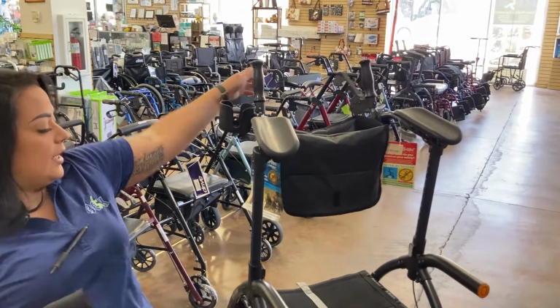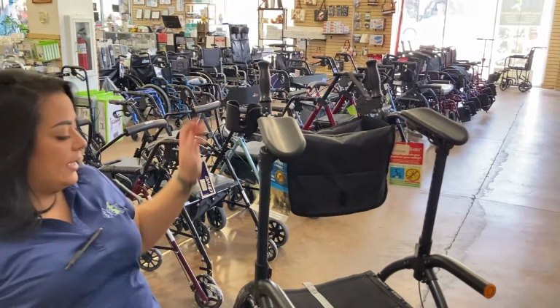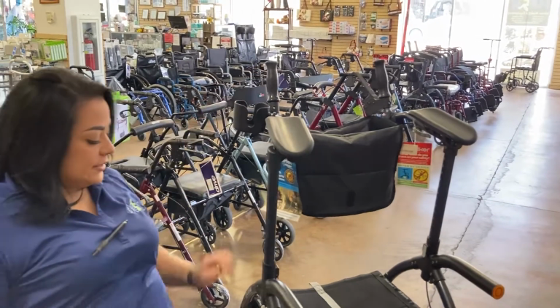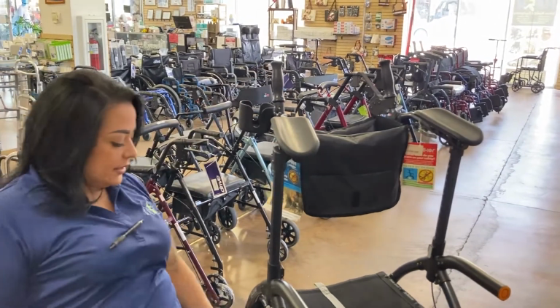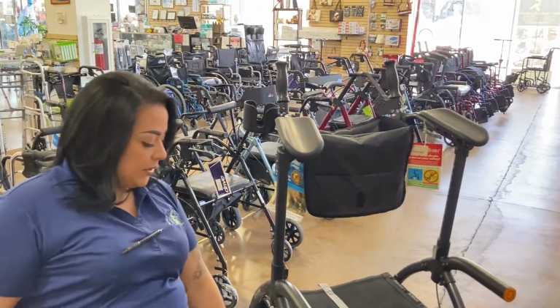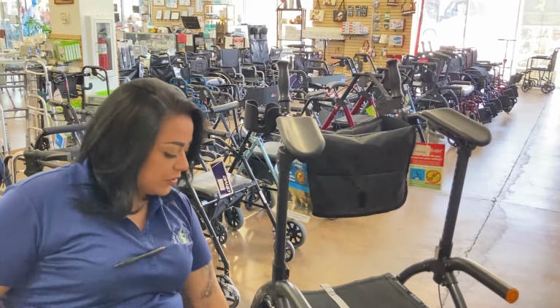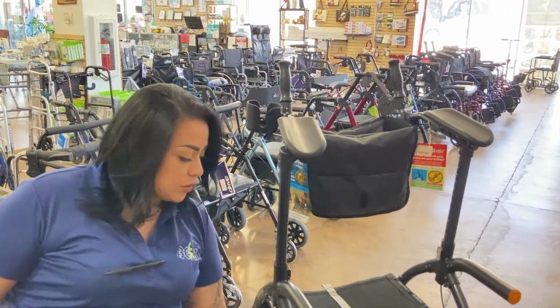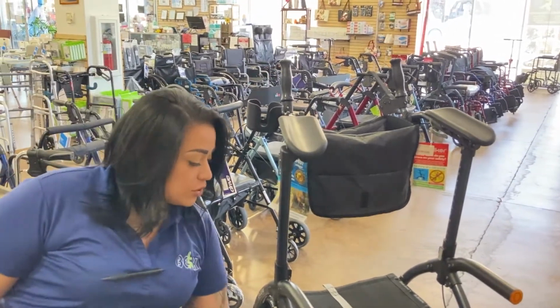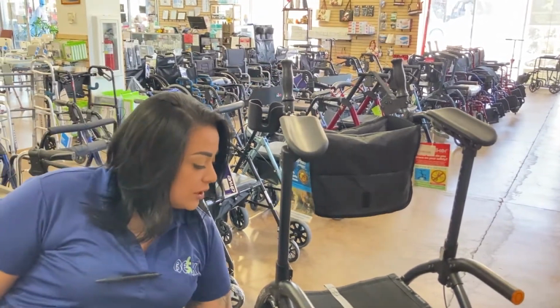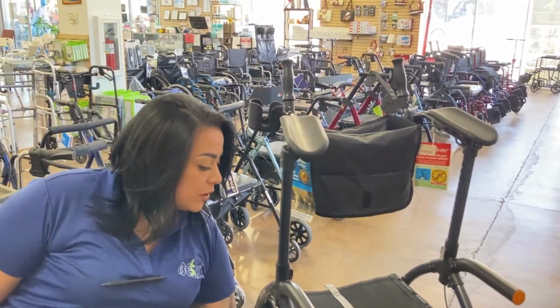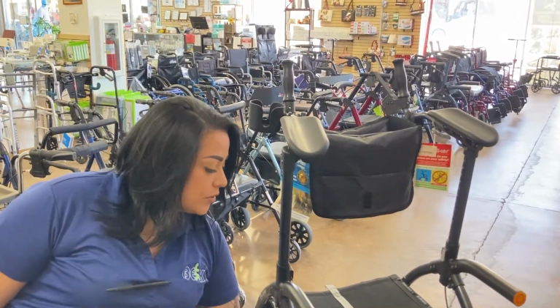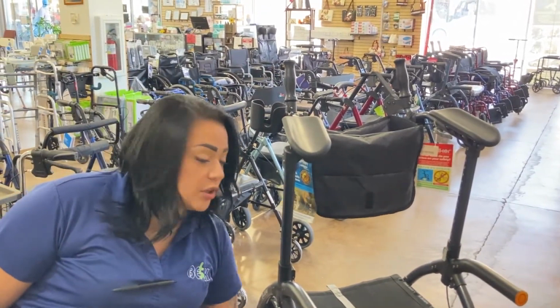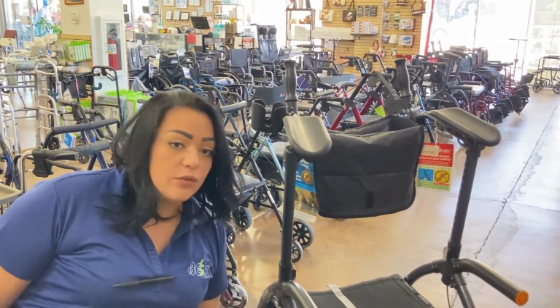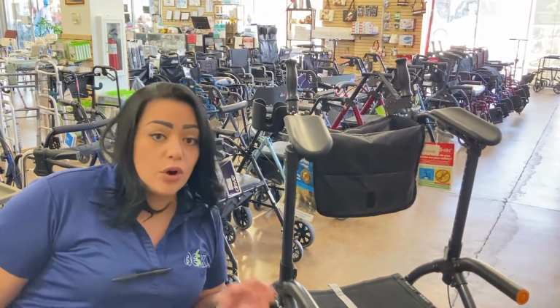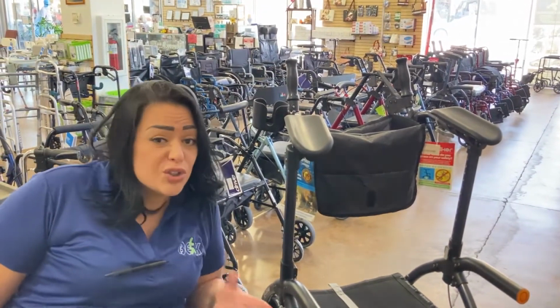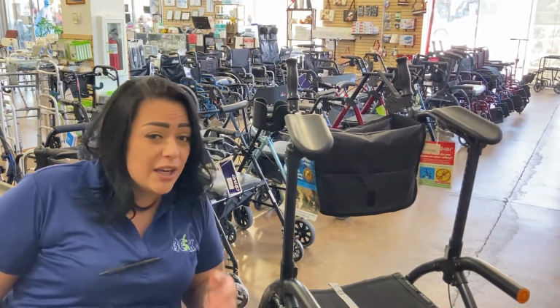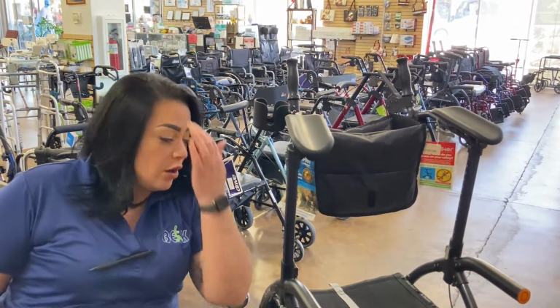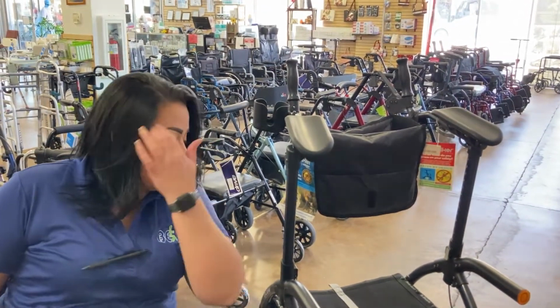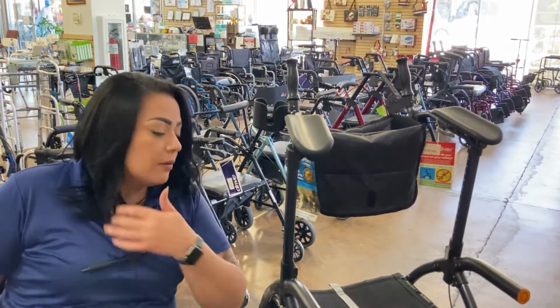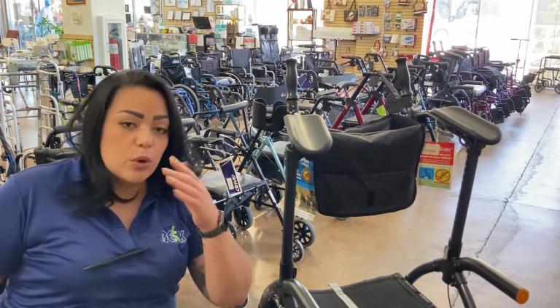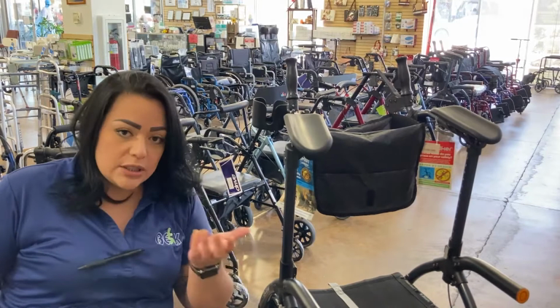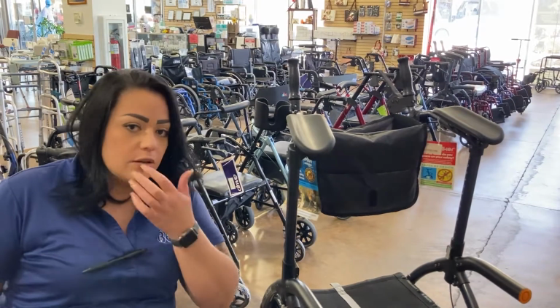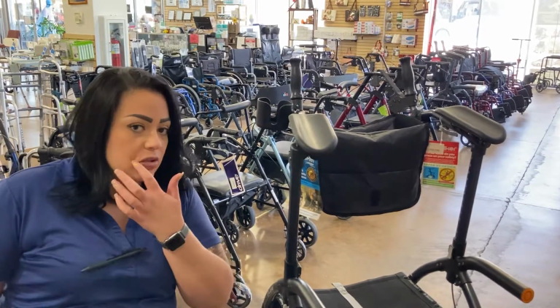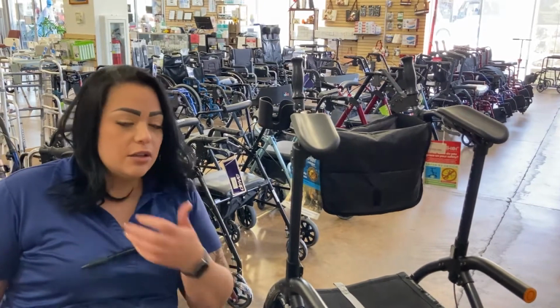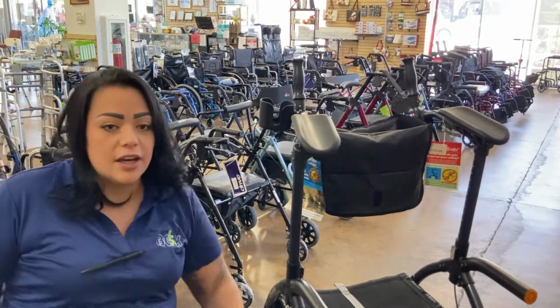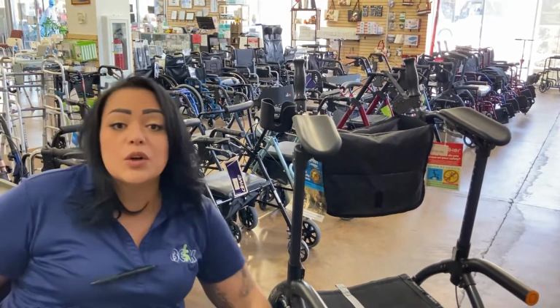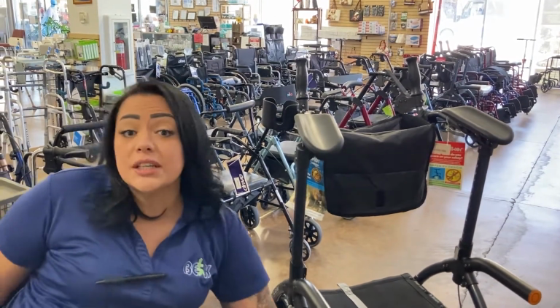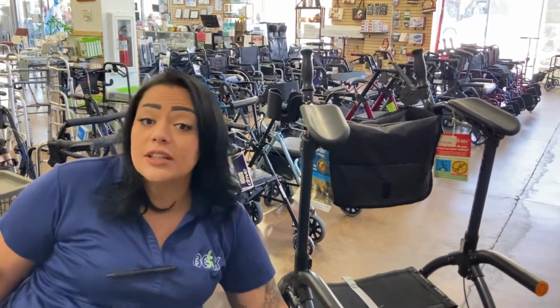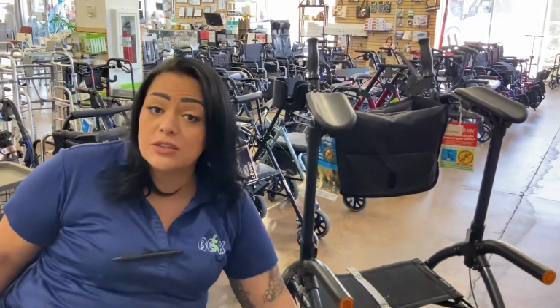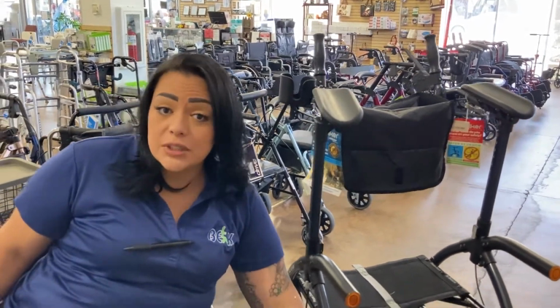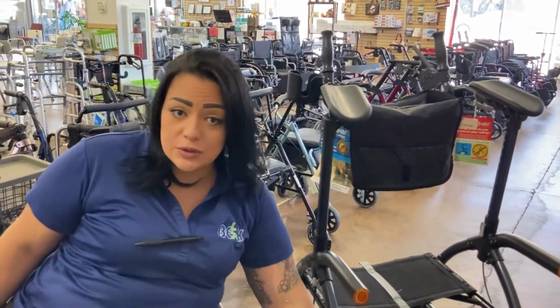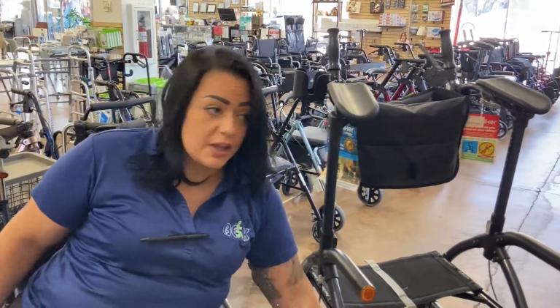It has the big wheels, so usually the bigger wheels are good for all-terrain, or mostly all-terrain. You're not going to take it into the desert, but you can use it for most surfaces.